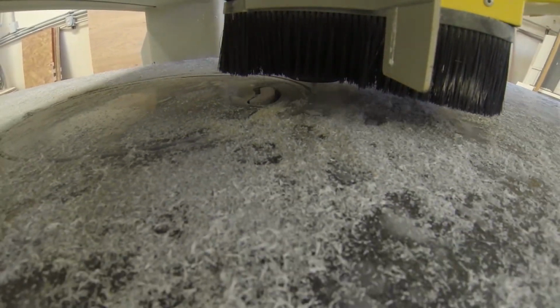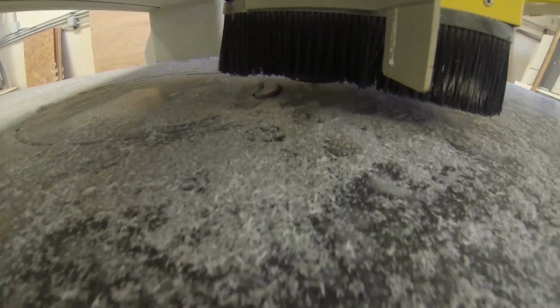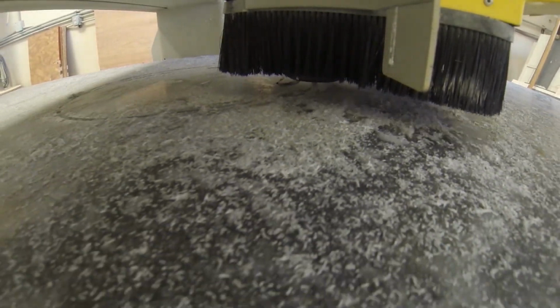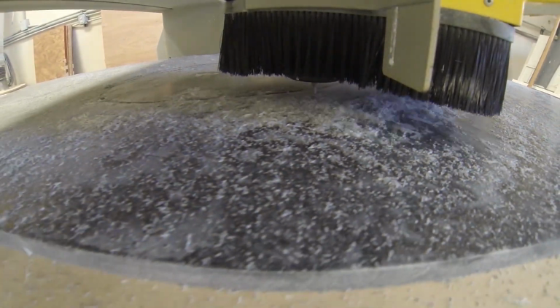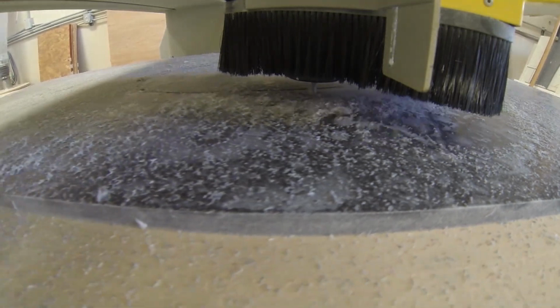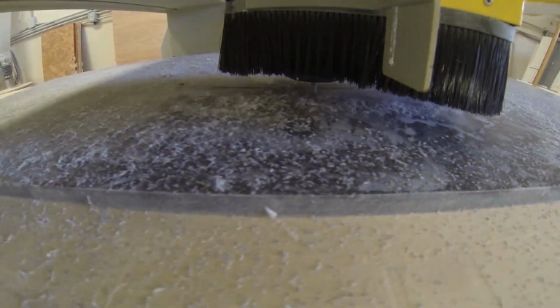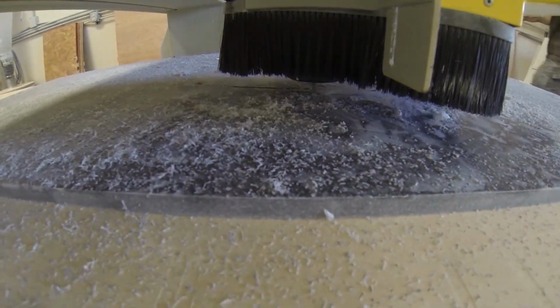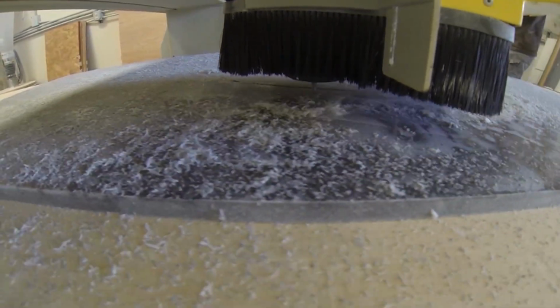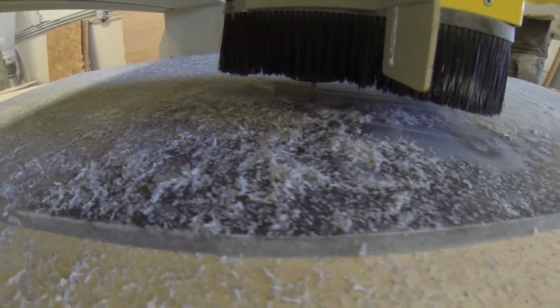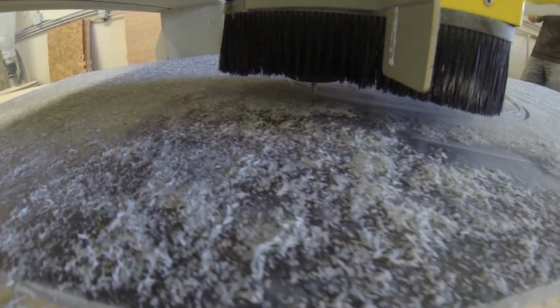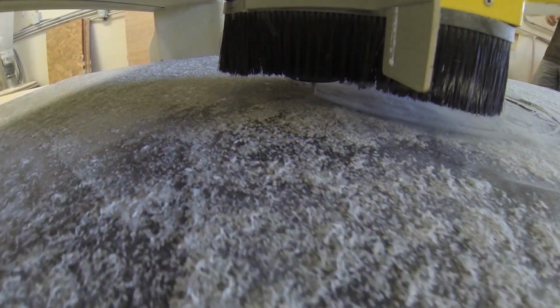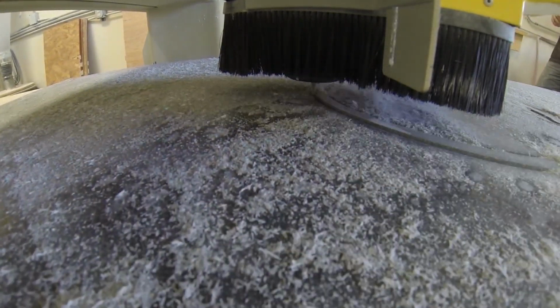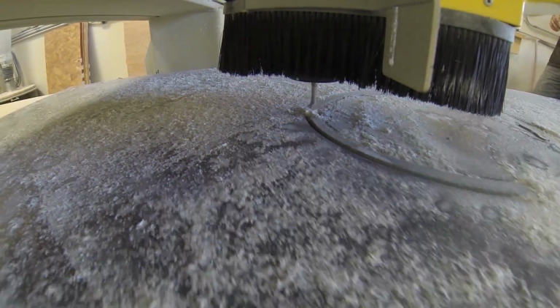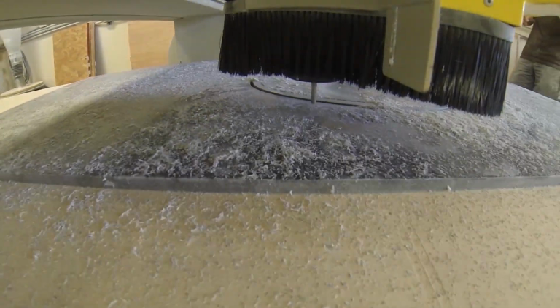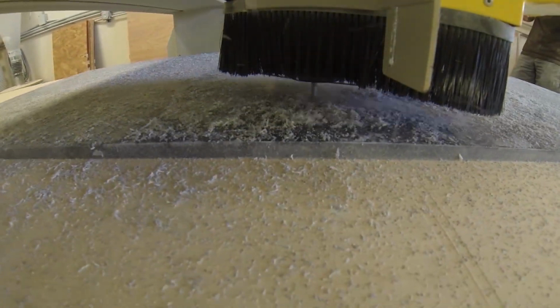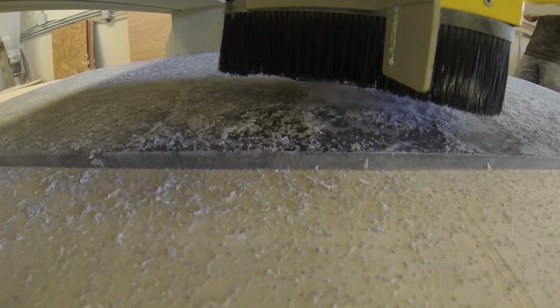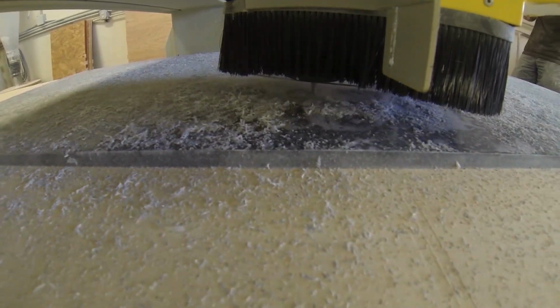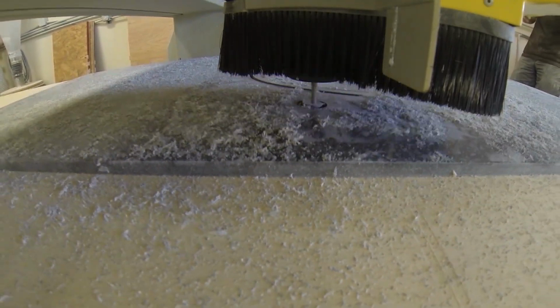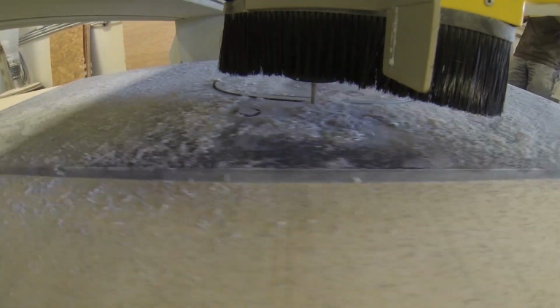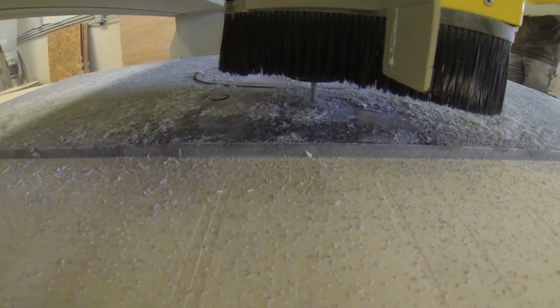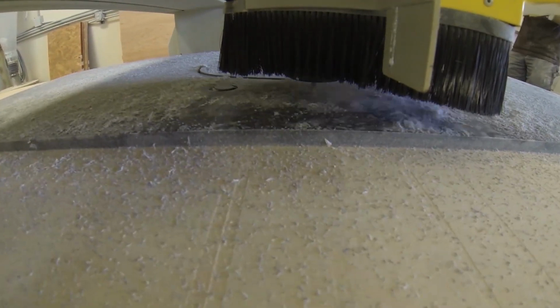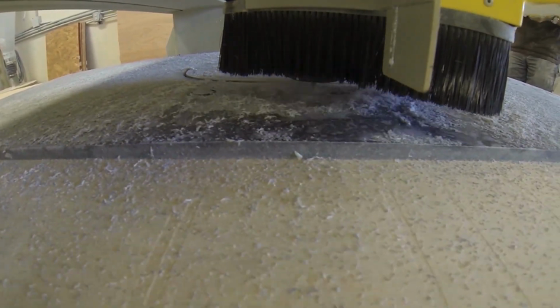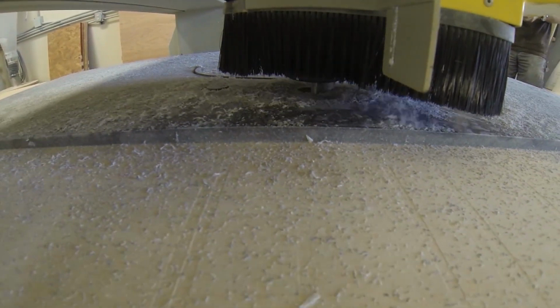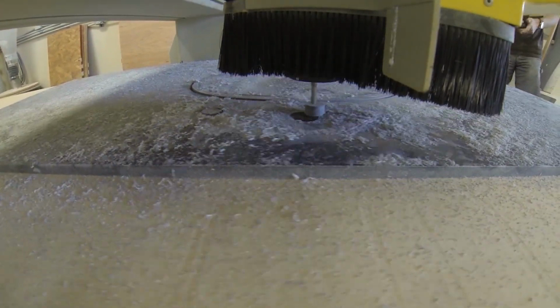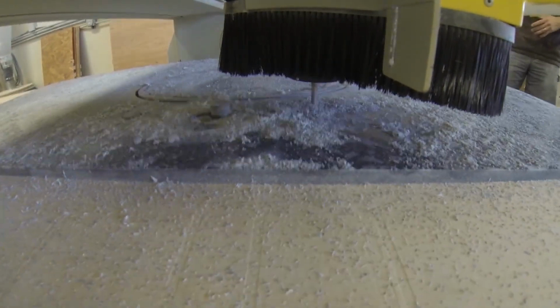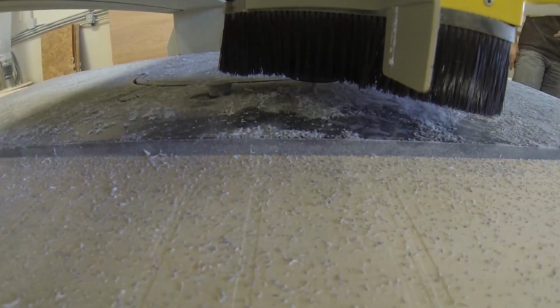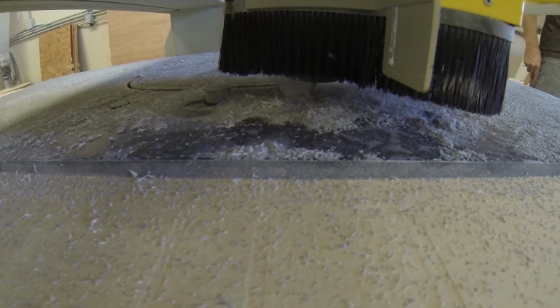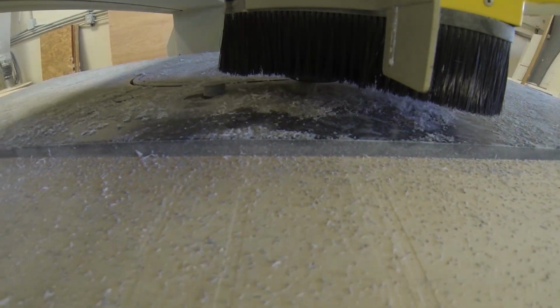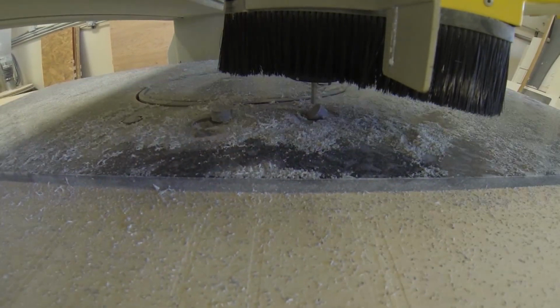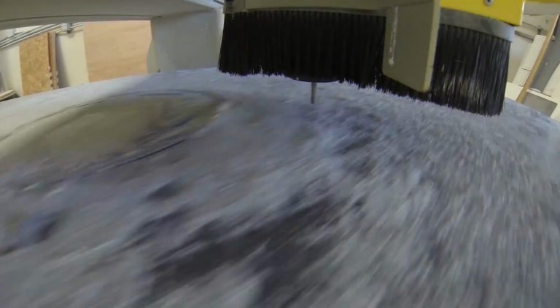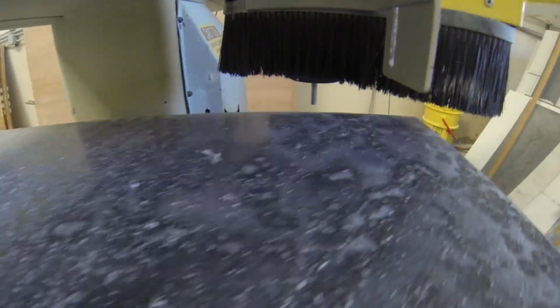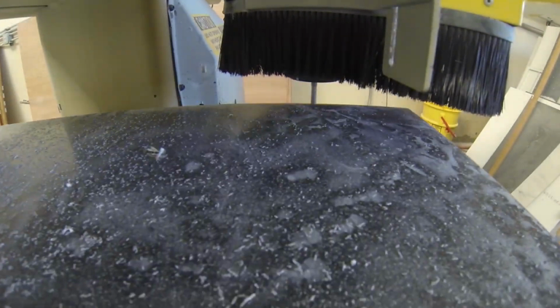It'll cut out the whole sink cutout and we're going to cut out the faucet holes. As you can see, we're working our way from the inside of the piece of material to the outside, and the reason we do that is because the vacuum suction of the CNC pulls down the material.